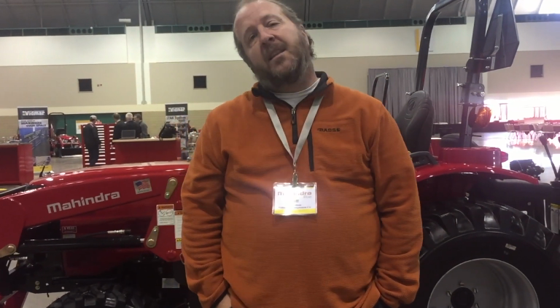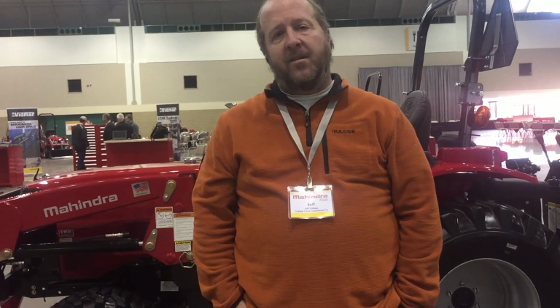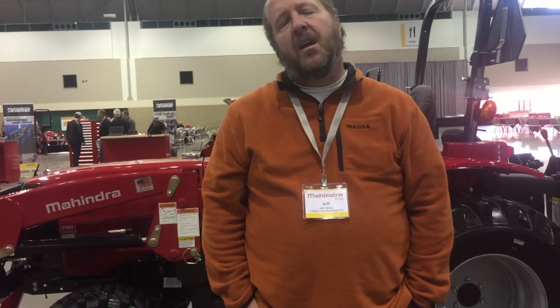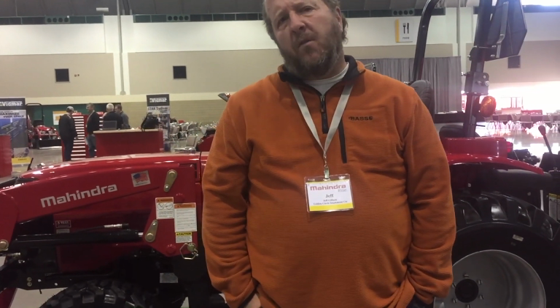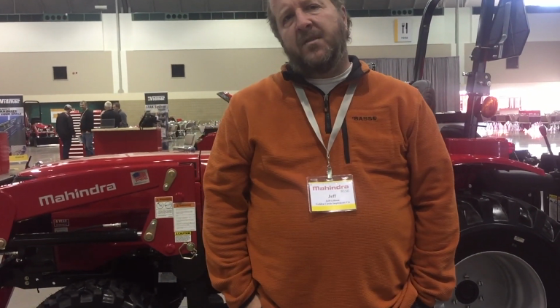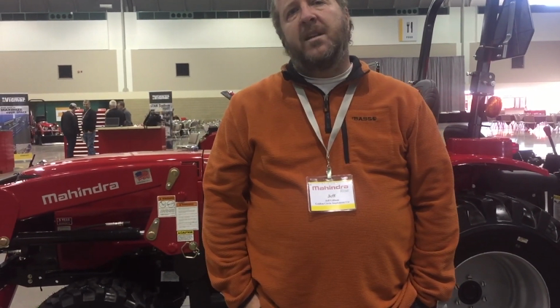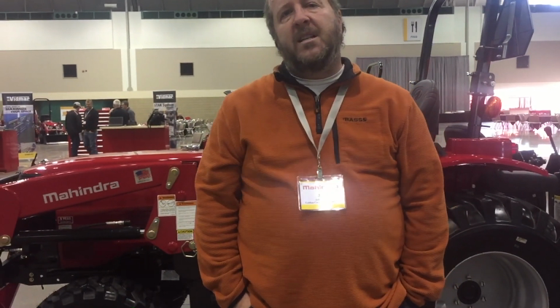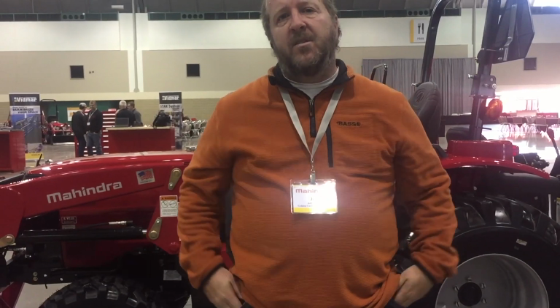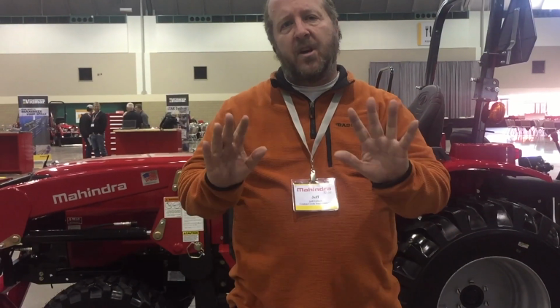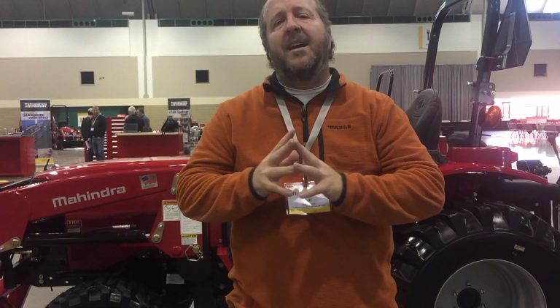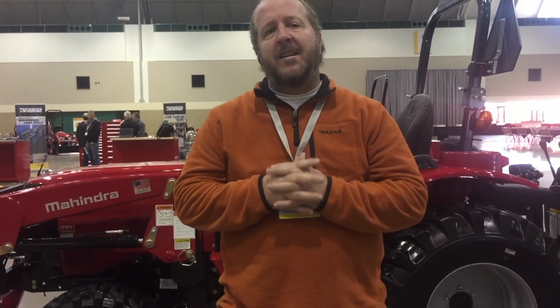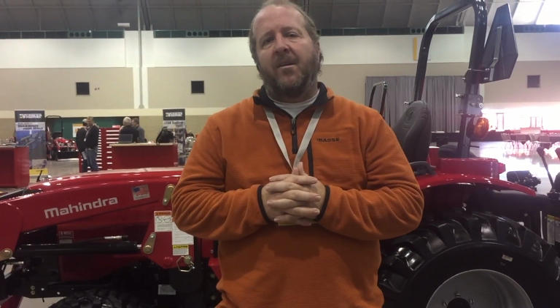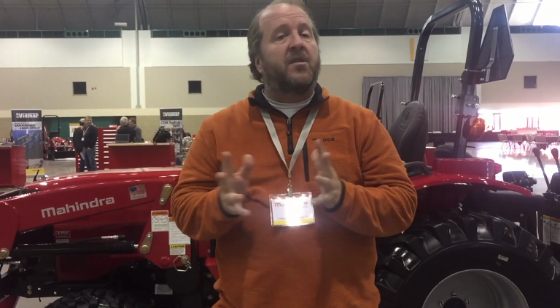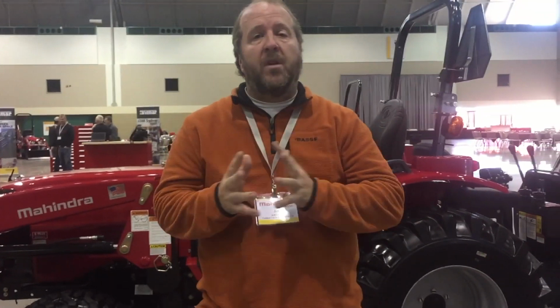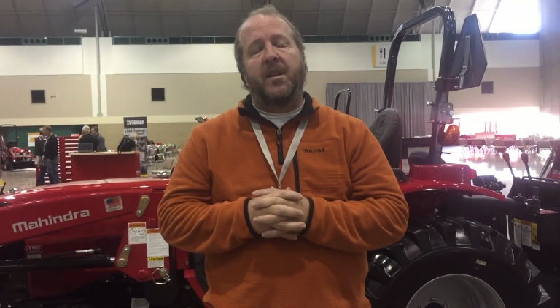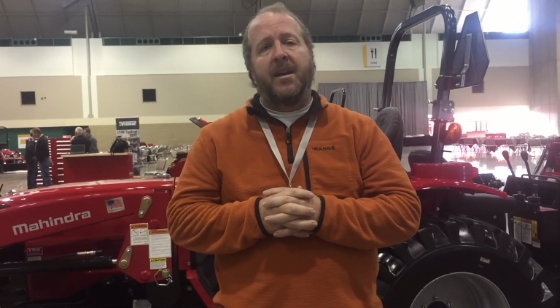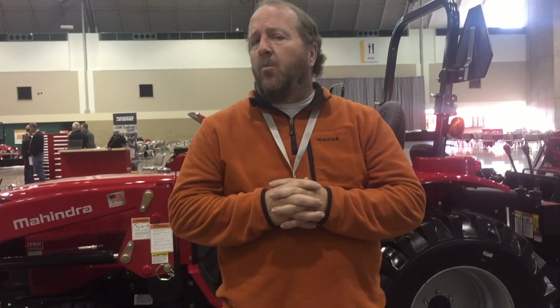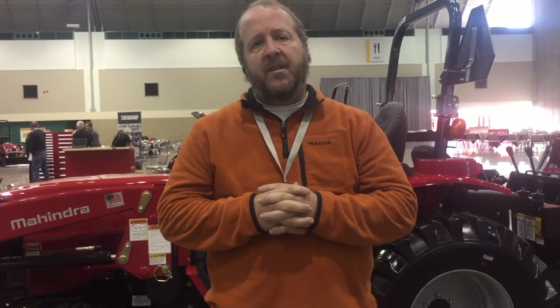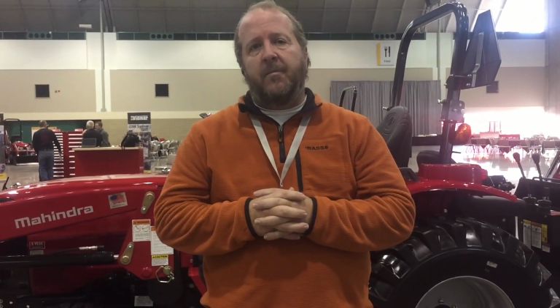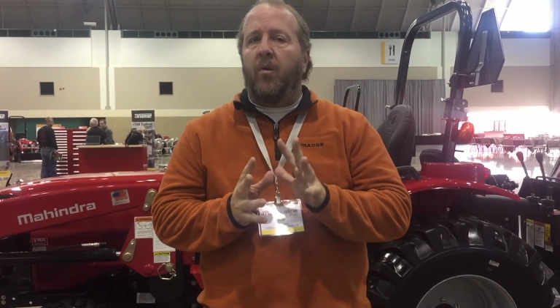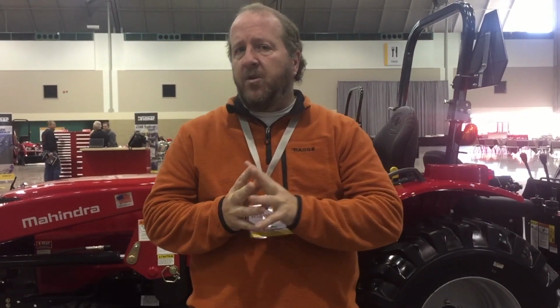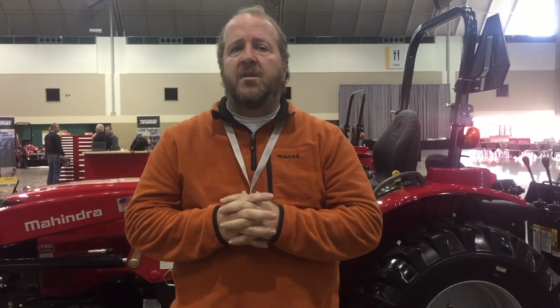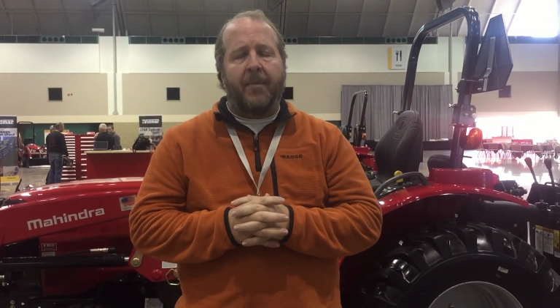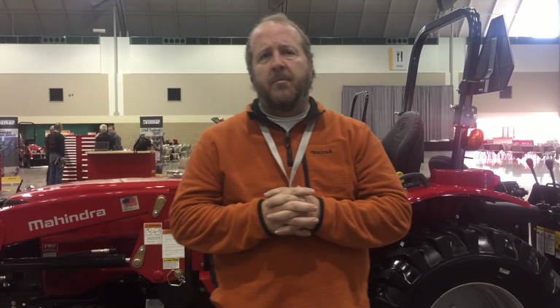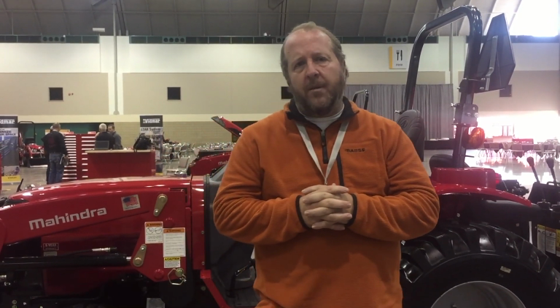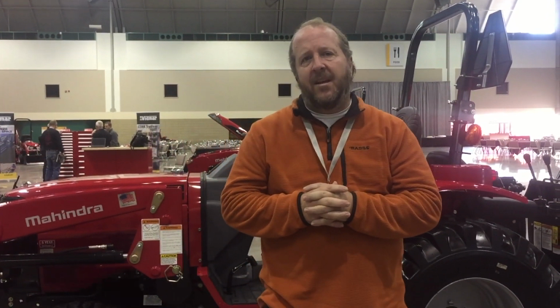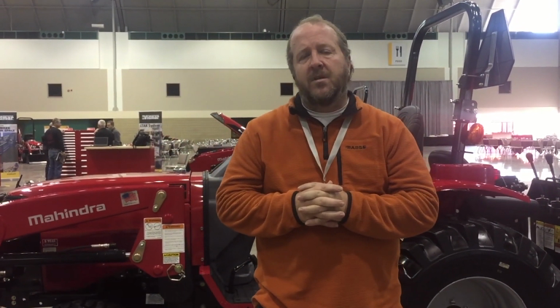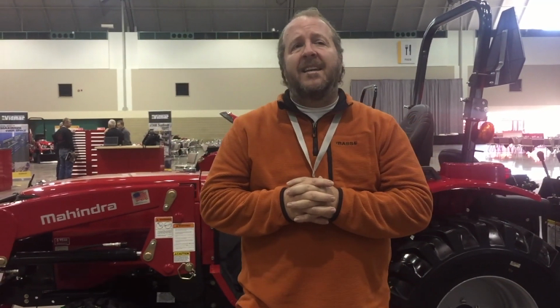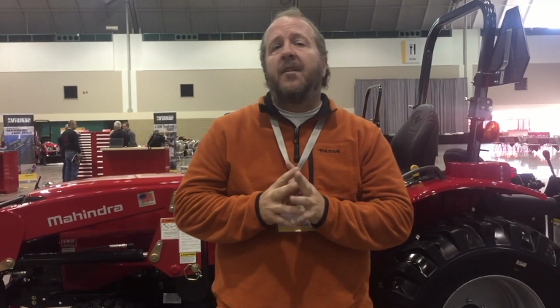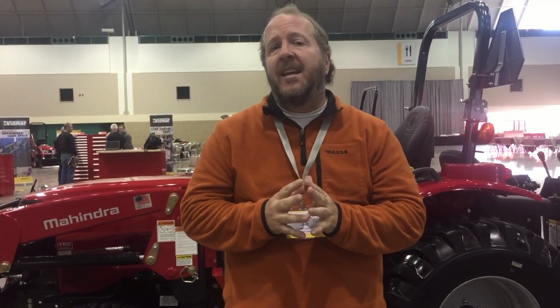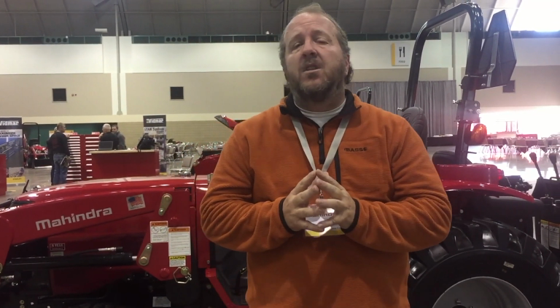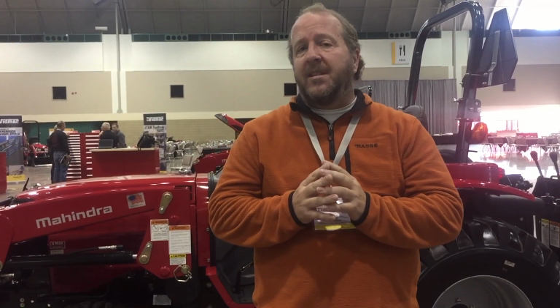We'll be getting these tractors in over the next few weeks and months, but here's your shot to see them now. If you're interested in one of them when they come in, we'd love to talk to you. One of the first ones we're talking about that's going to be a really big seller for us is the 1526.